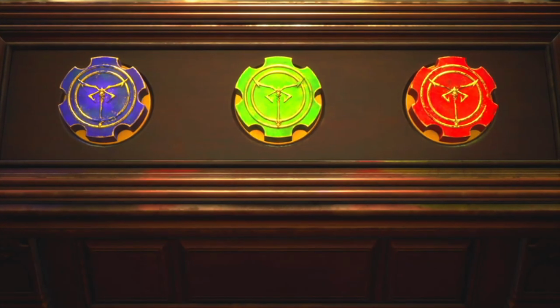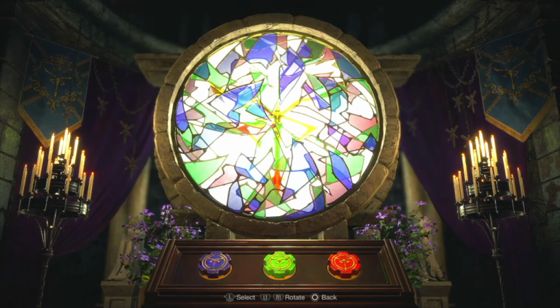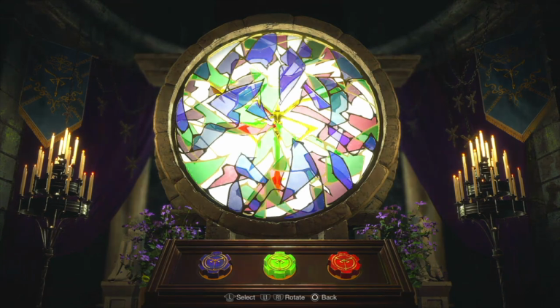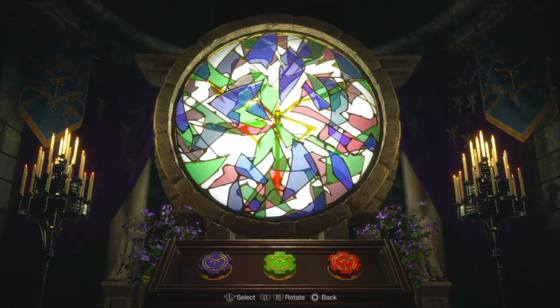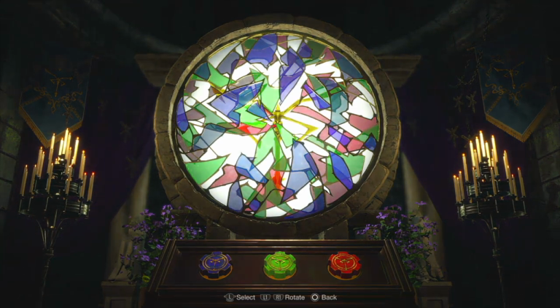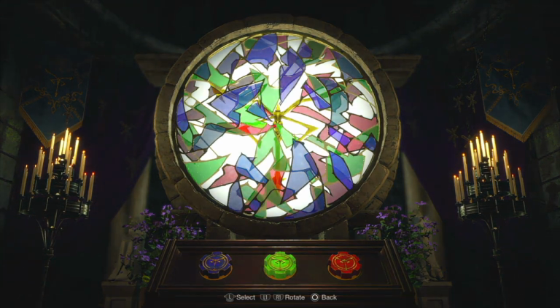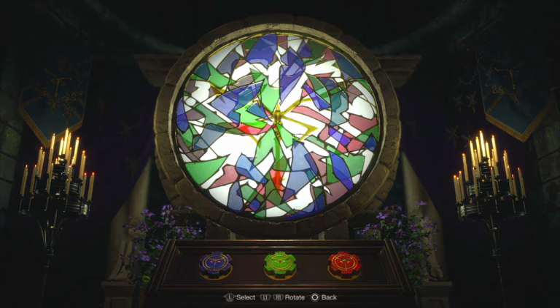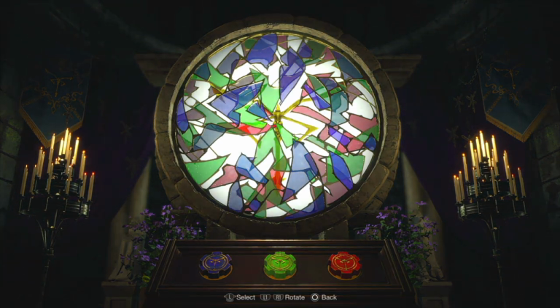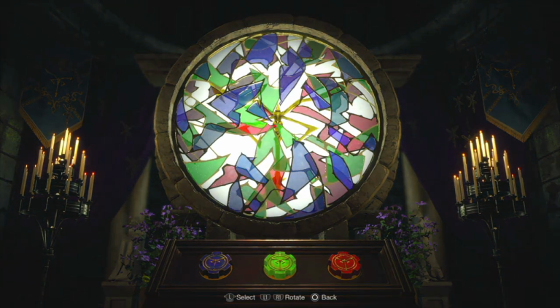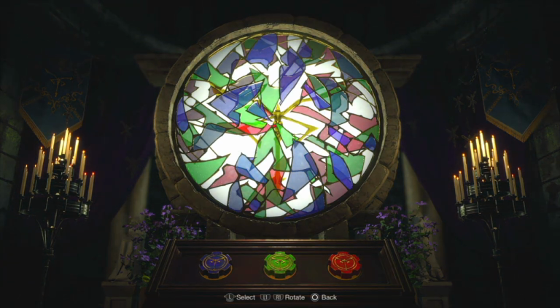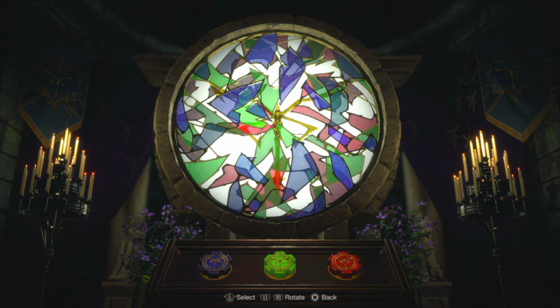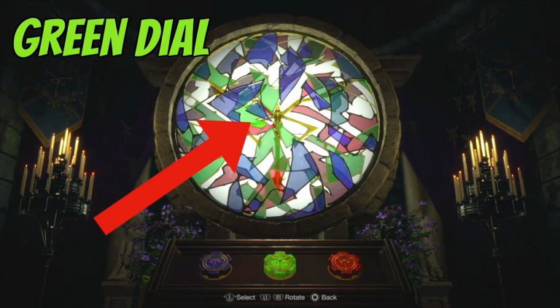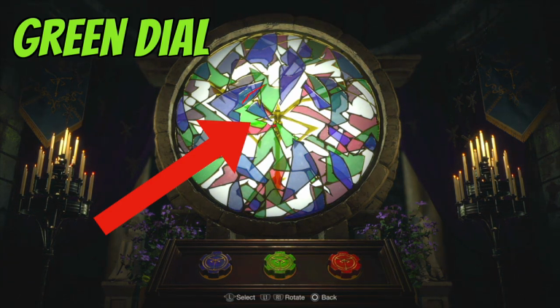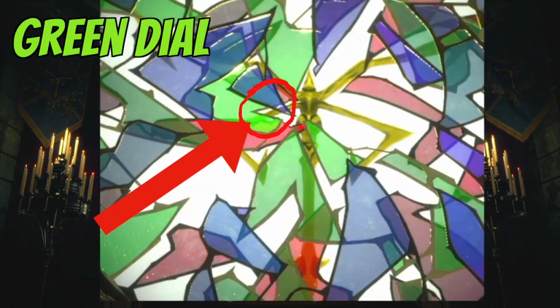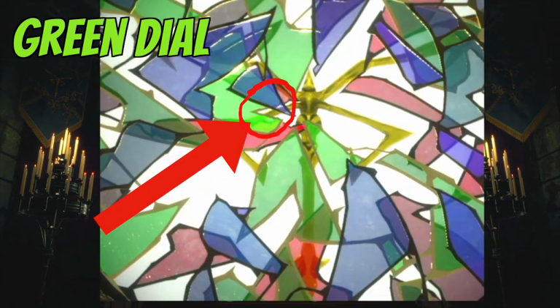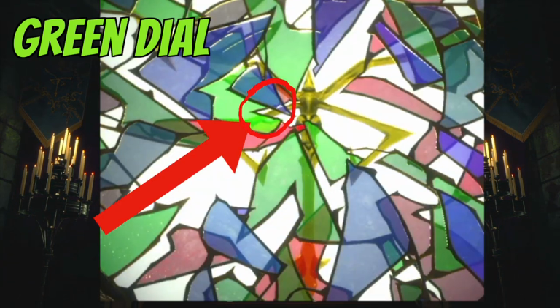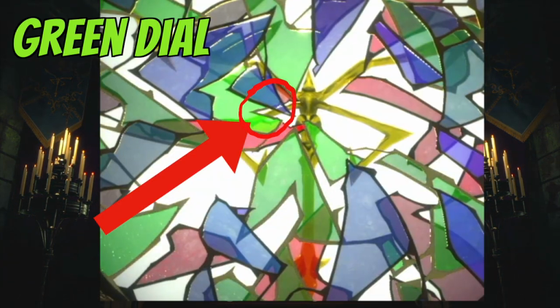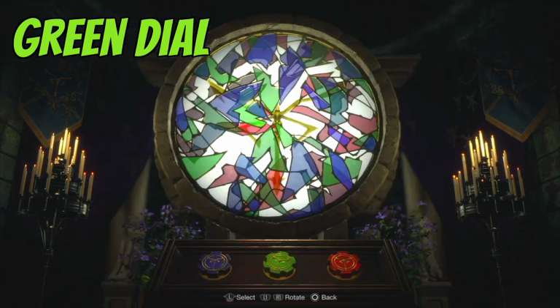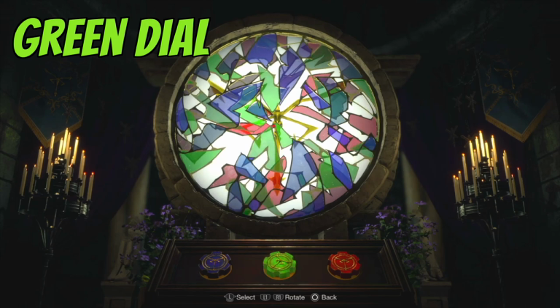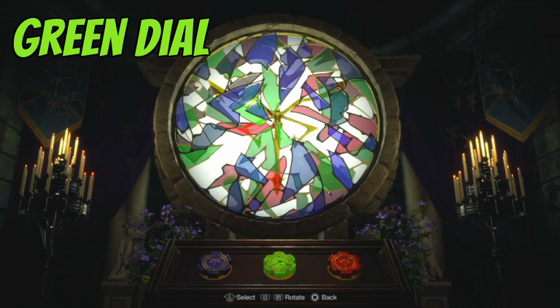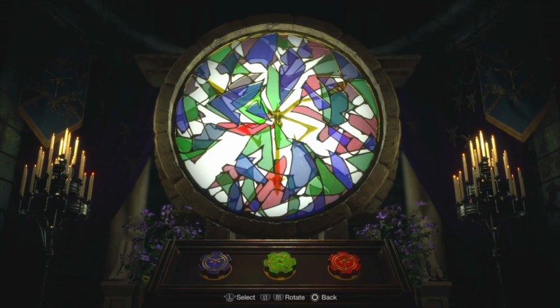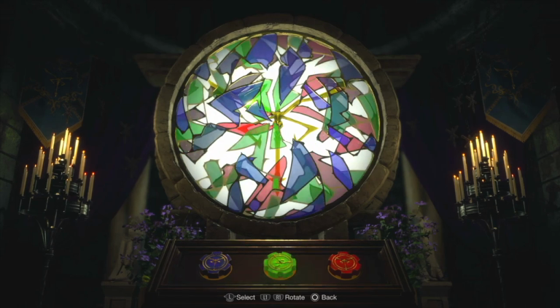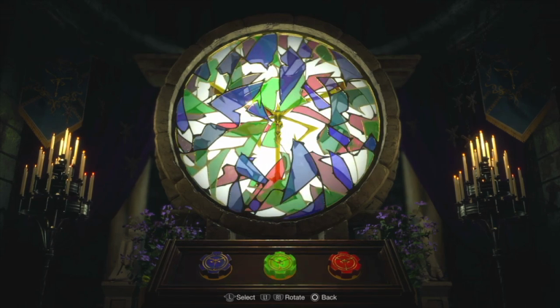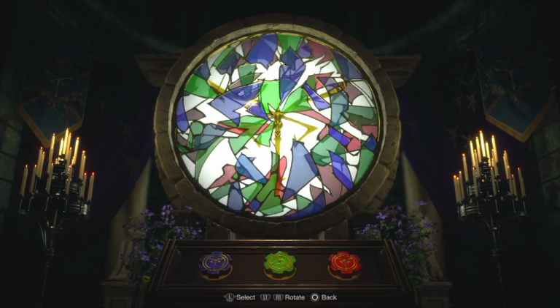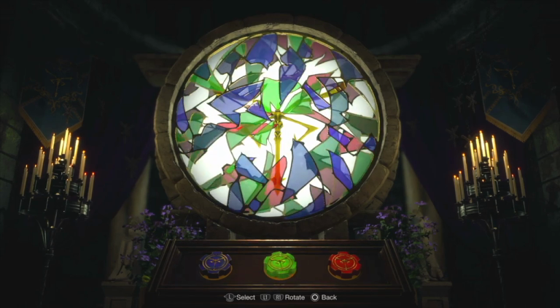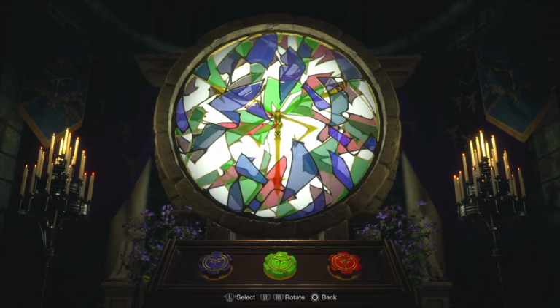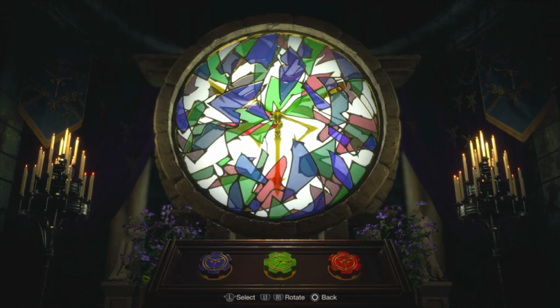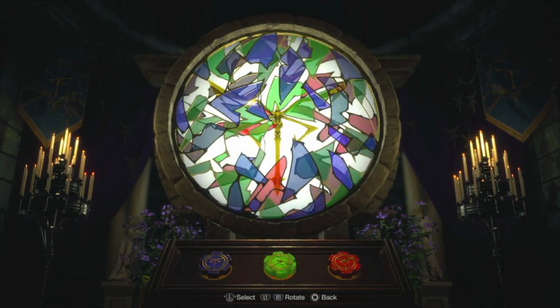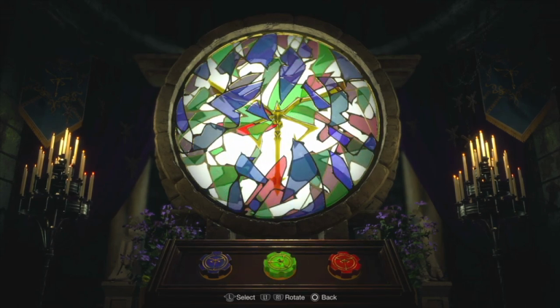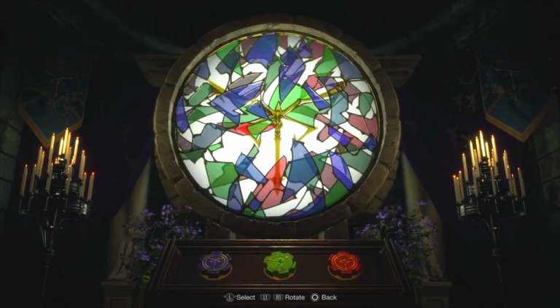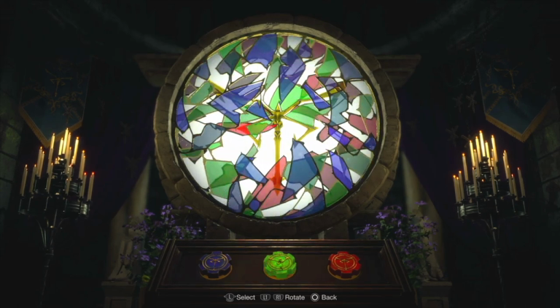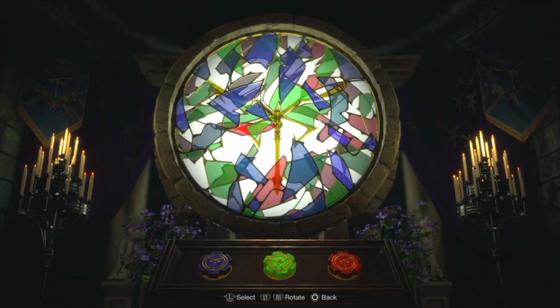Start with the green dial initially and look for this specific shape. Now rotate it to align with the top middle of the plaga icon.